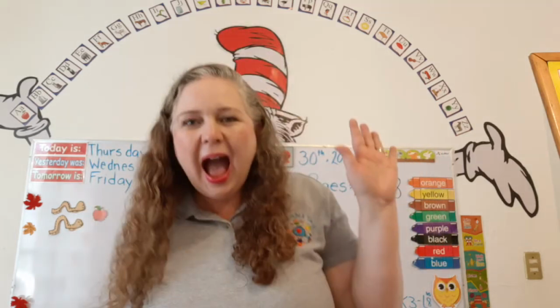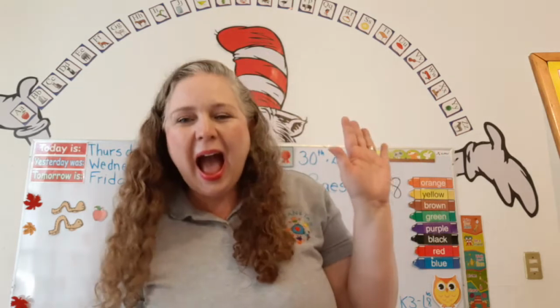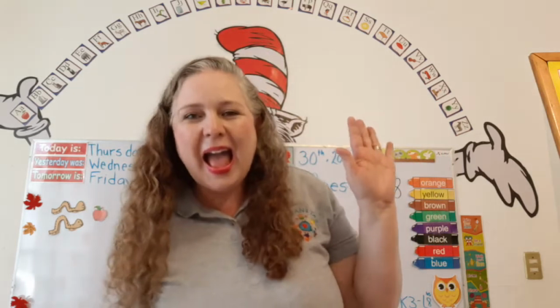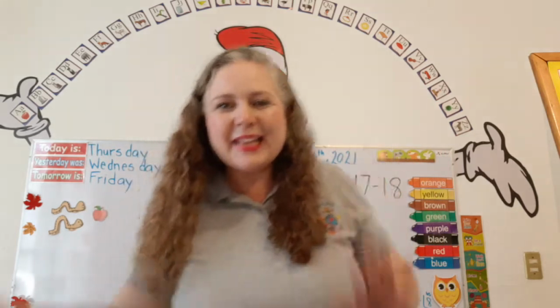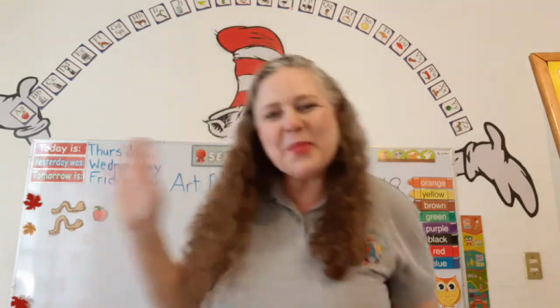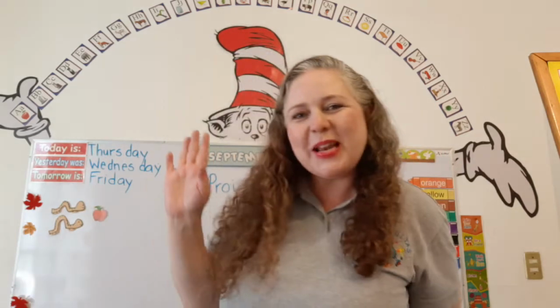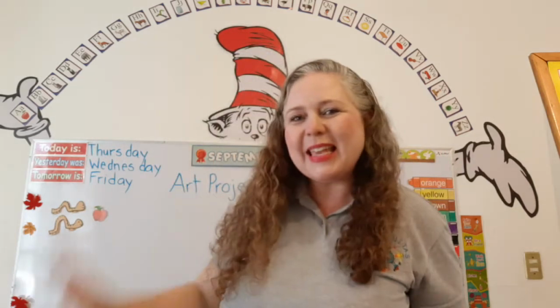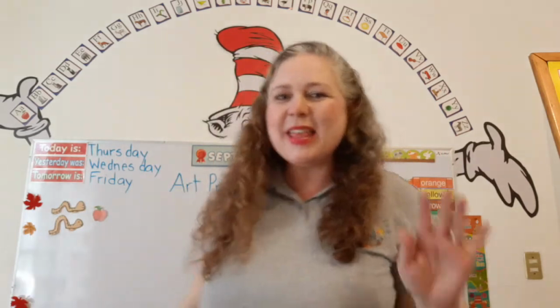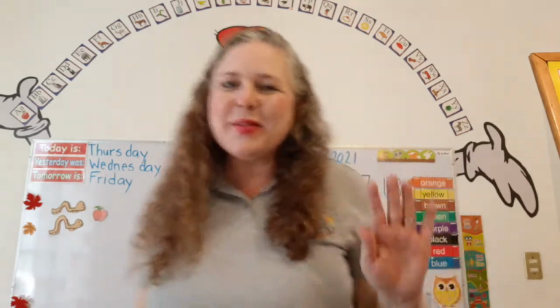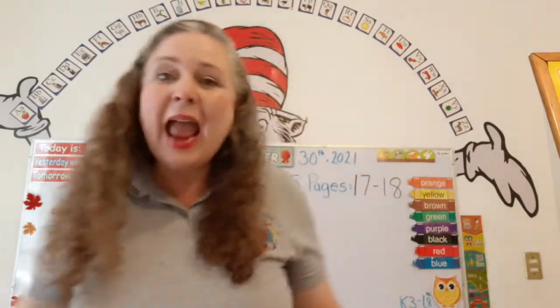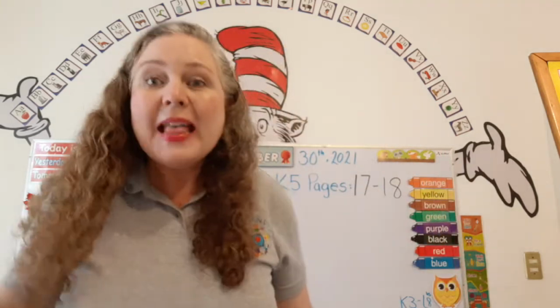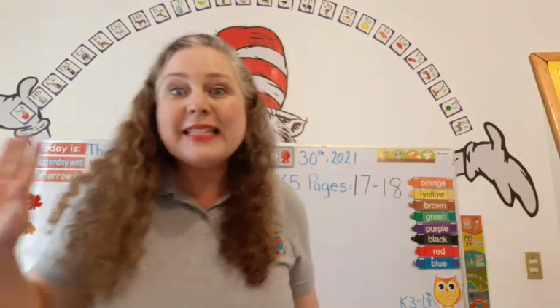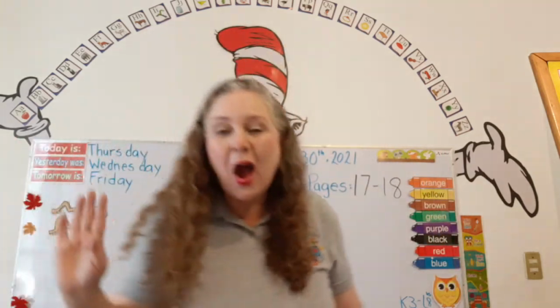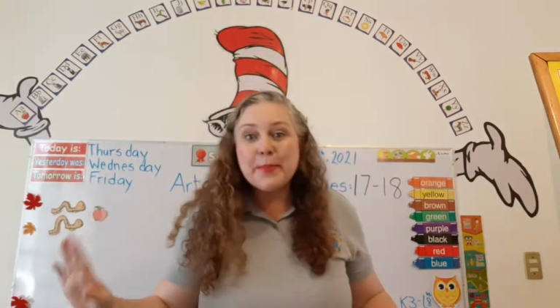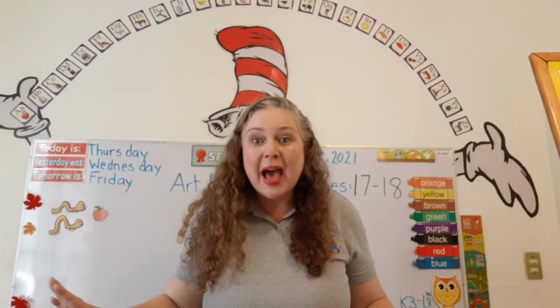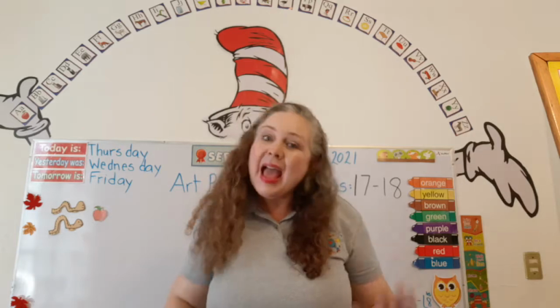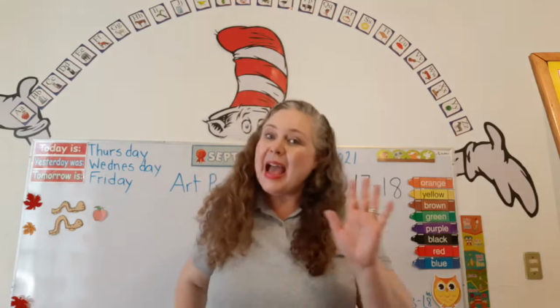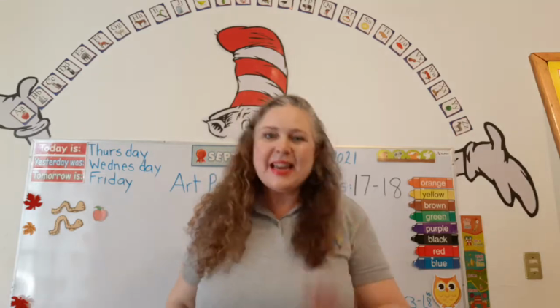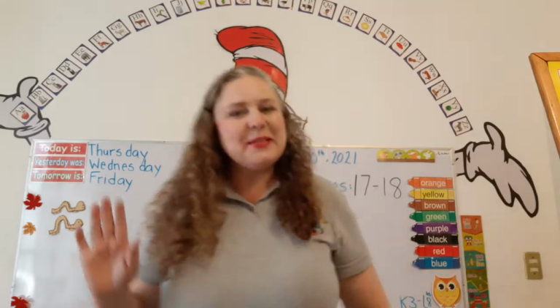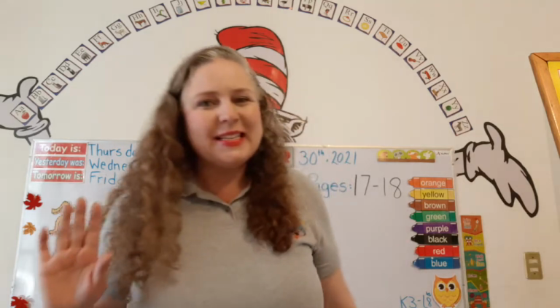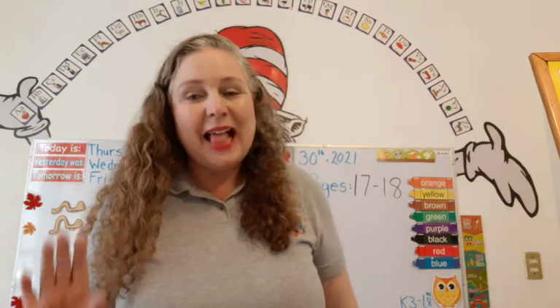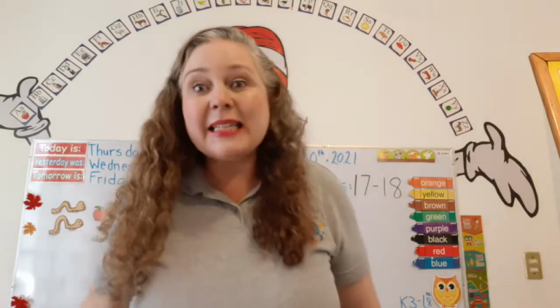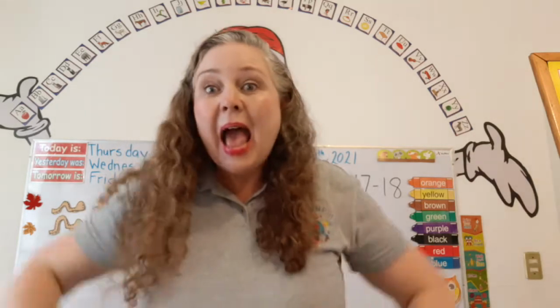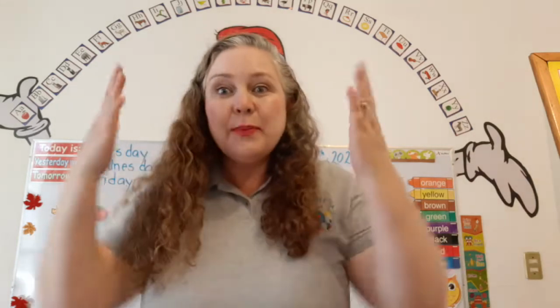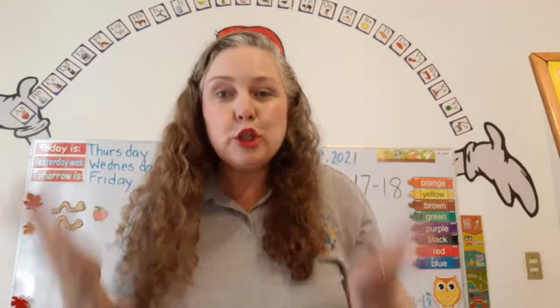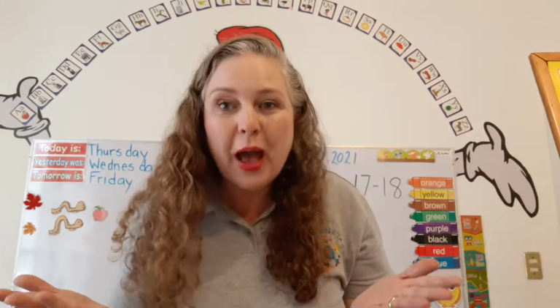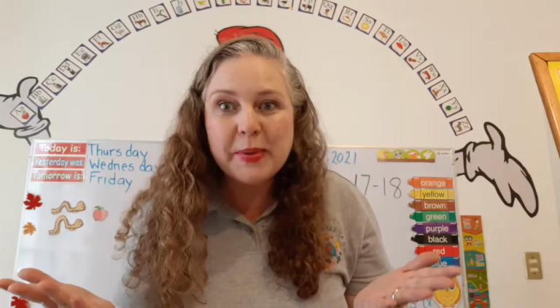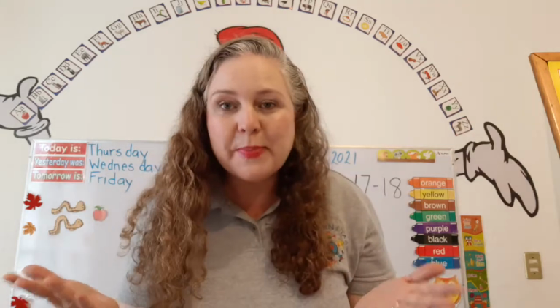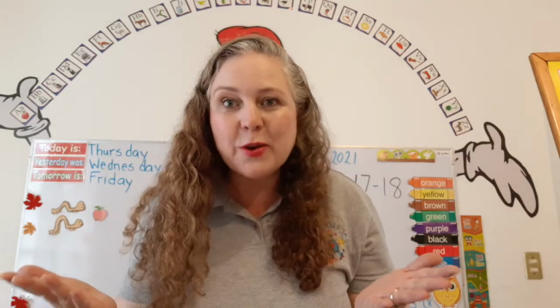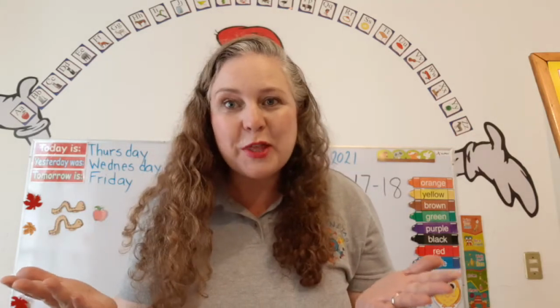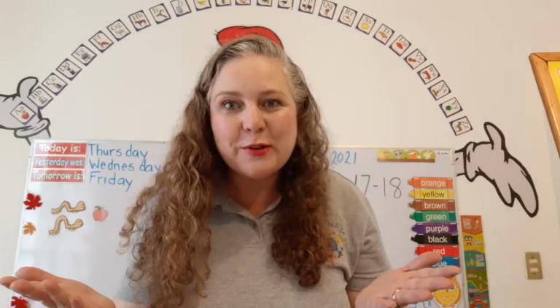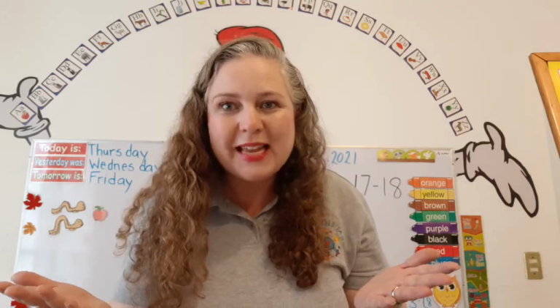Hi! Good morning, K3! This is our math and number skills class, and I'm so happy to be here with you today.